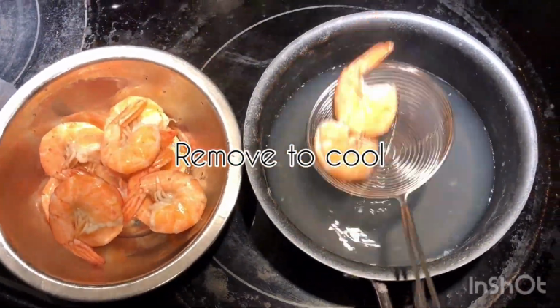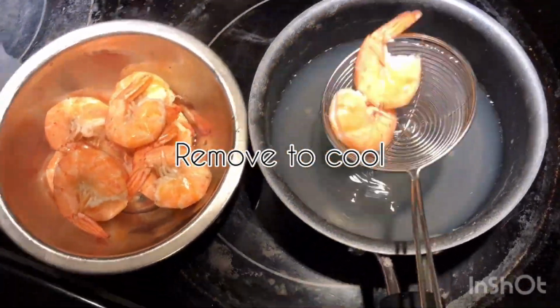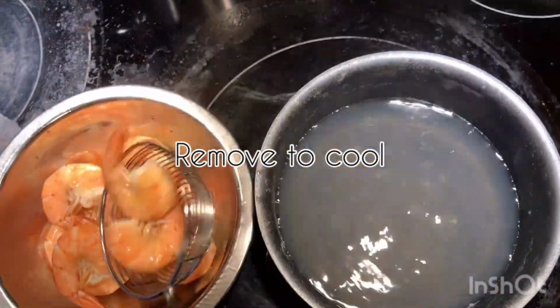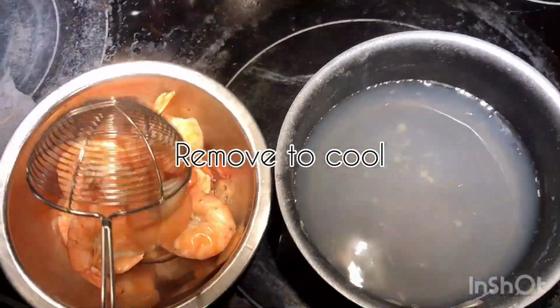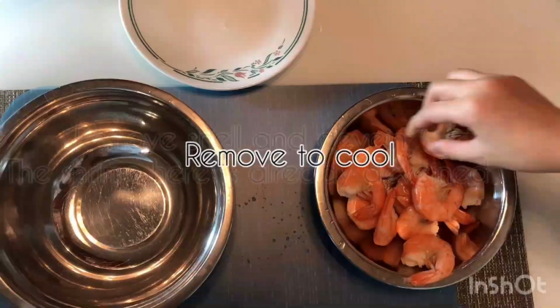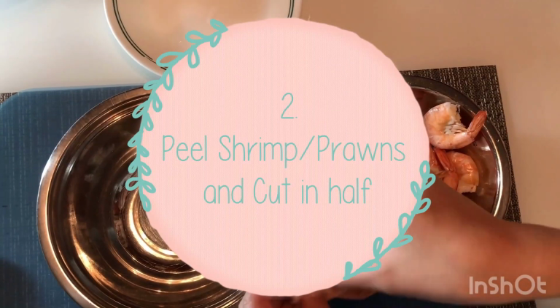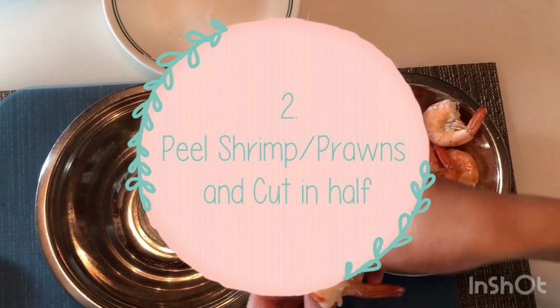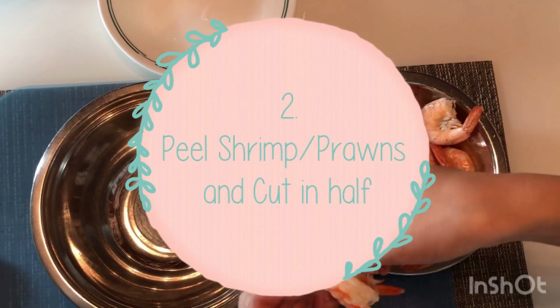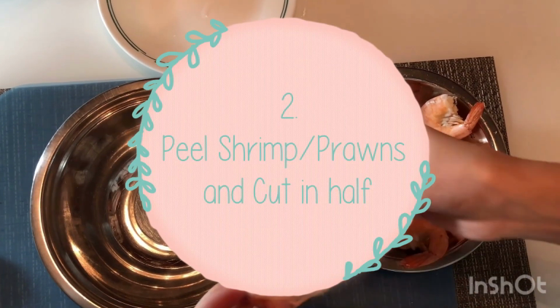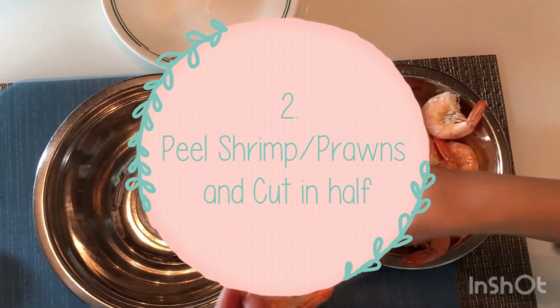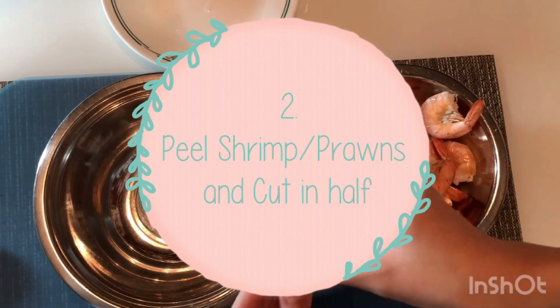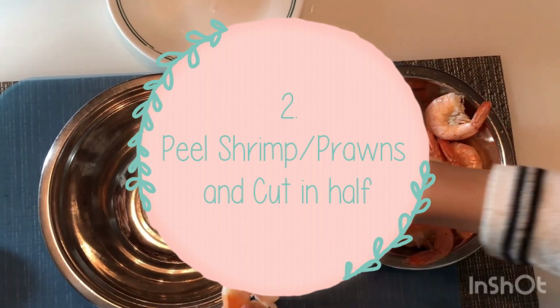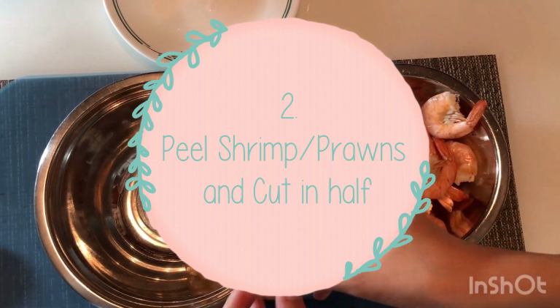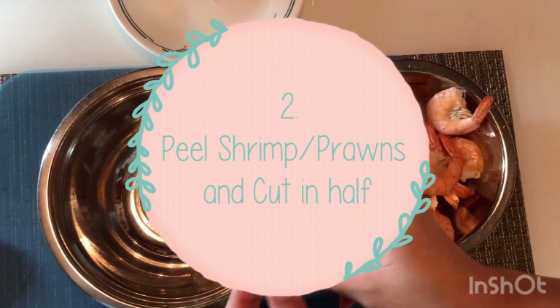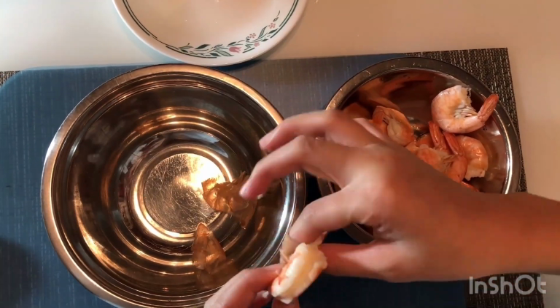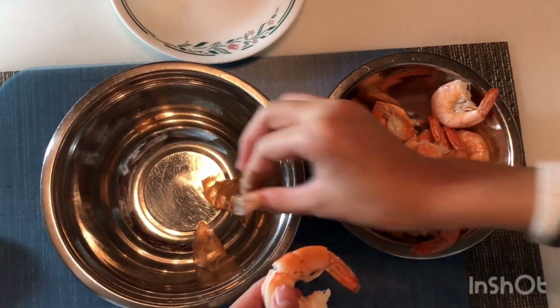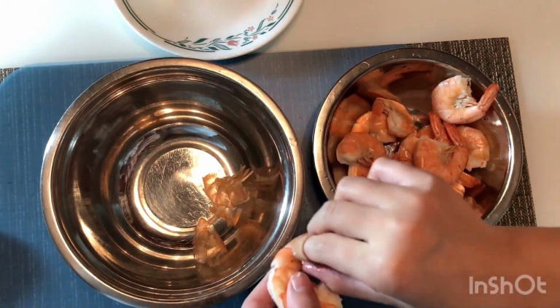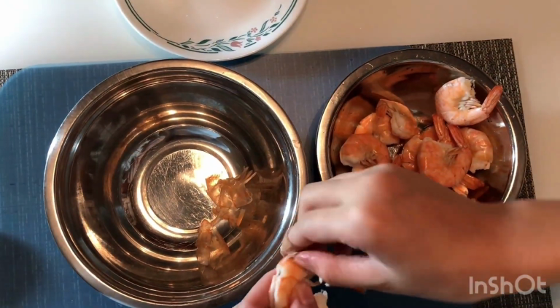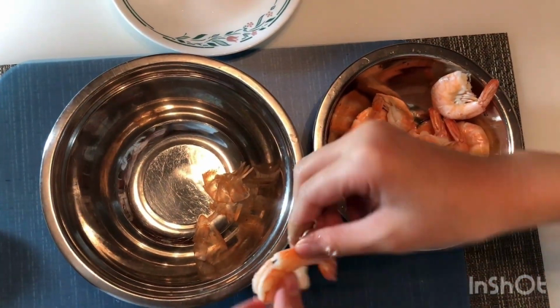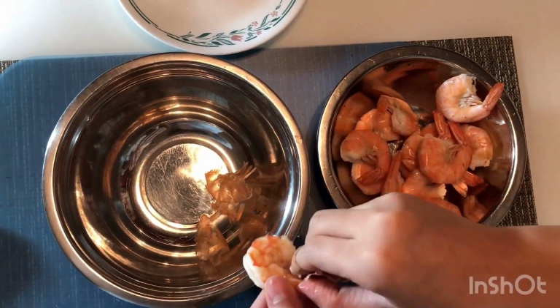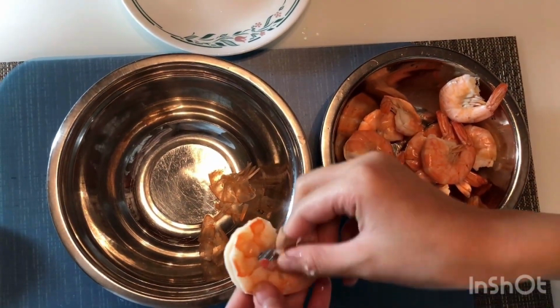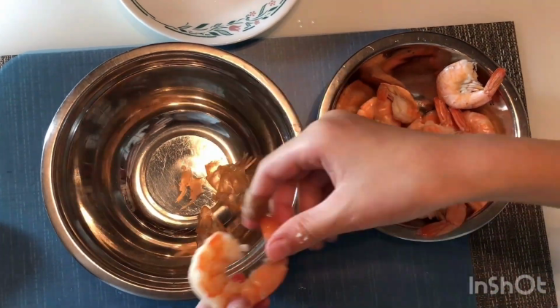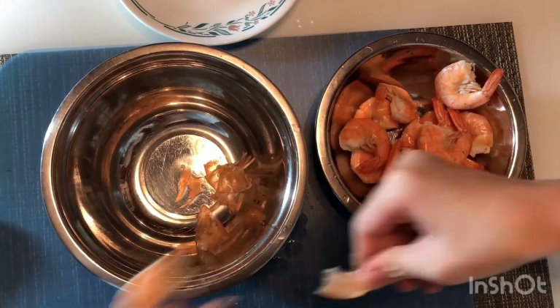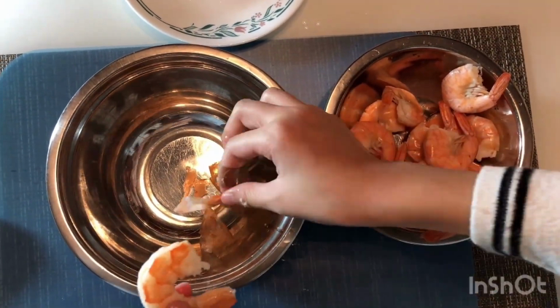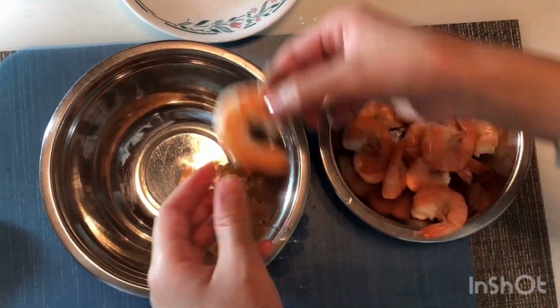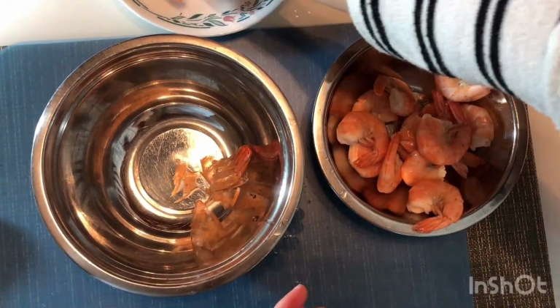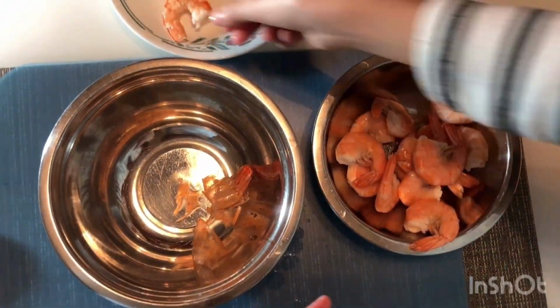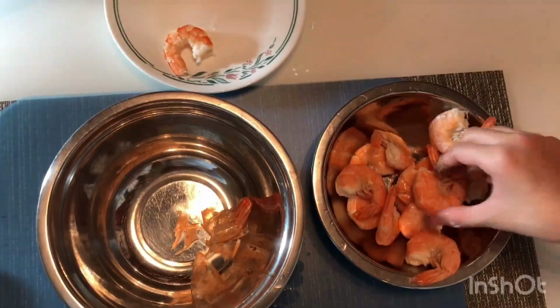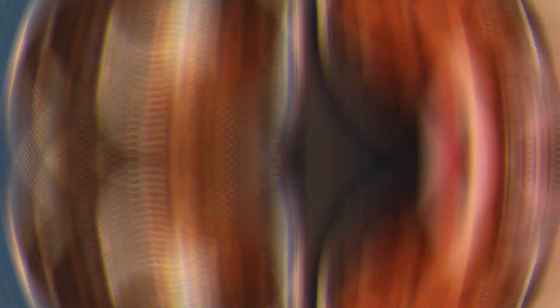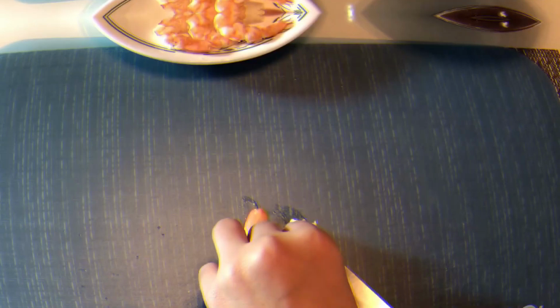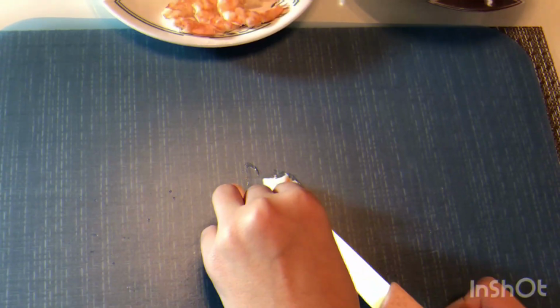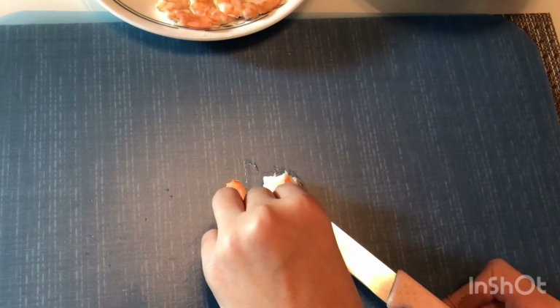The second step is to peel off the shrimp or prawn shell. Next, cut them in half like so.